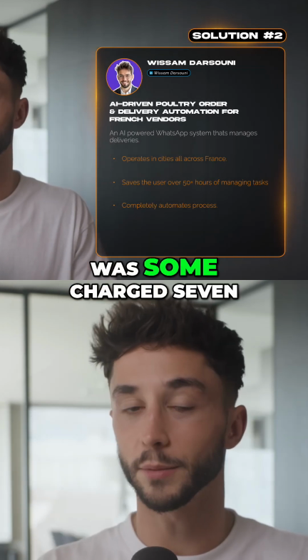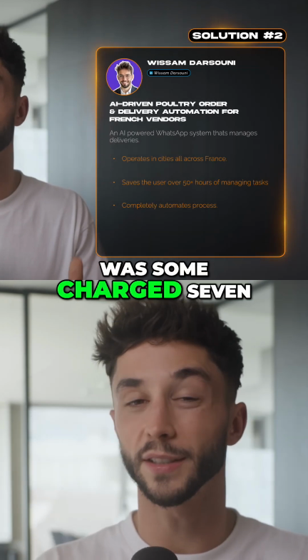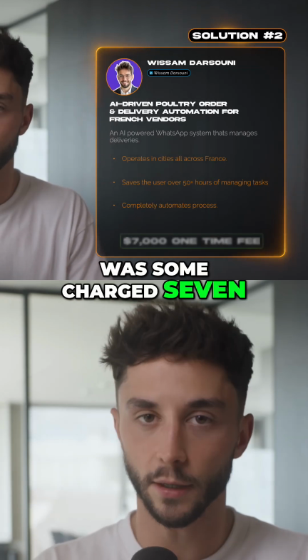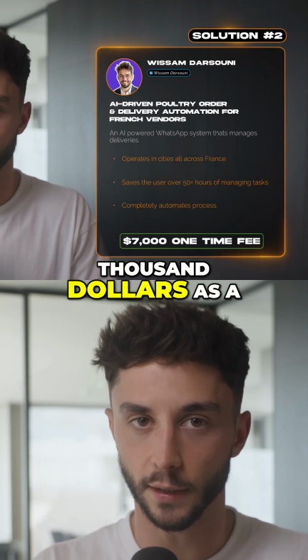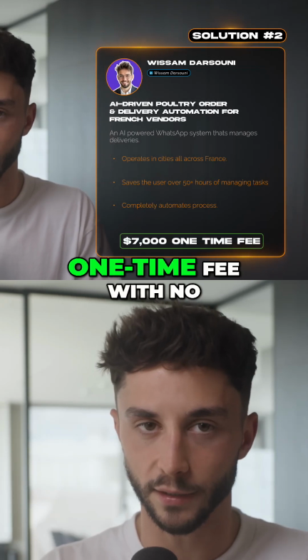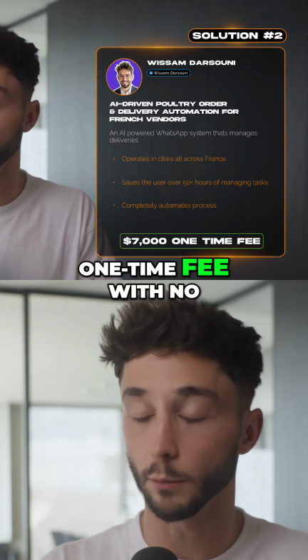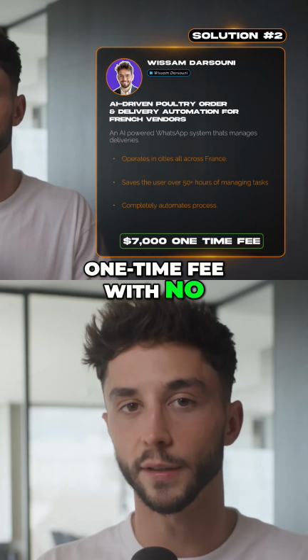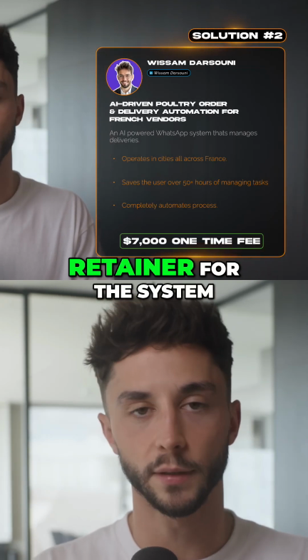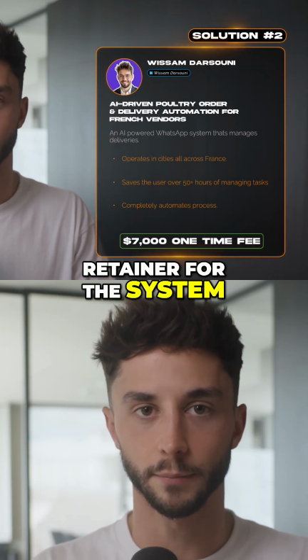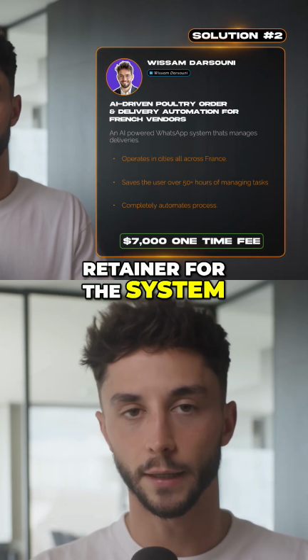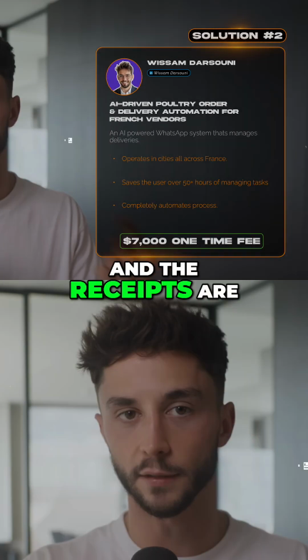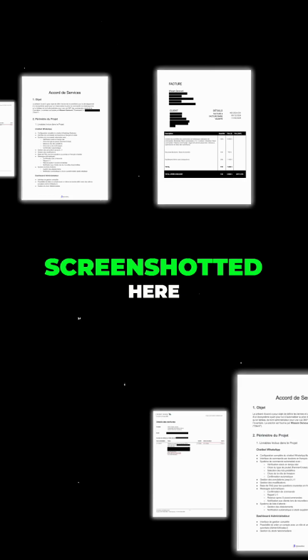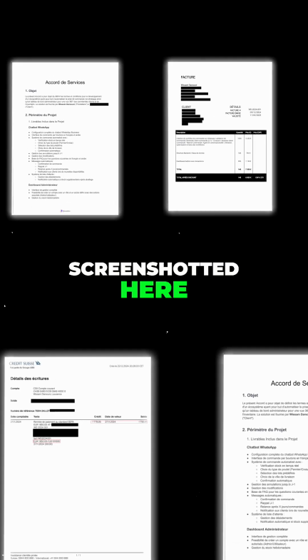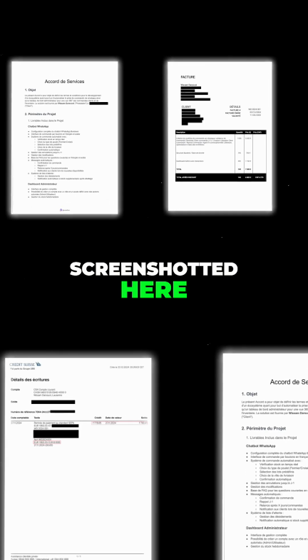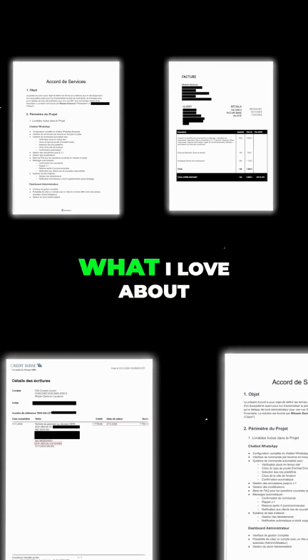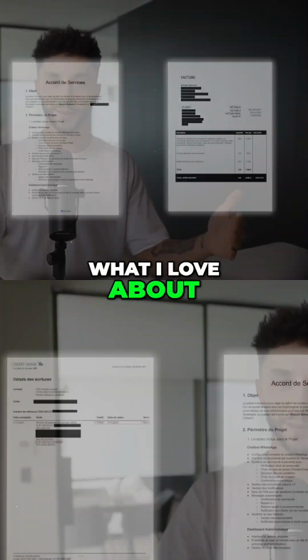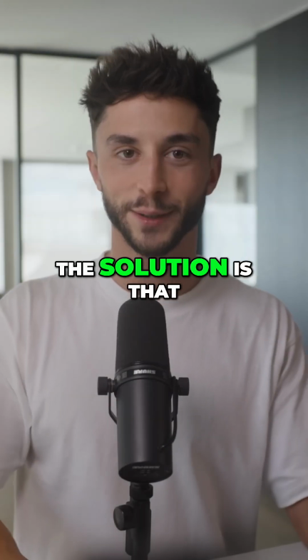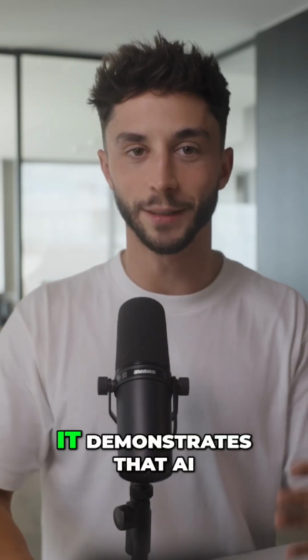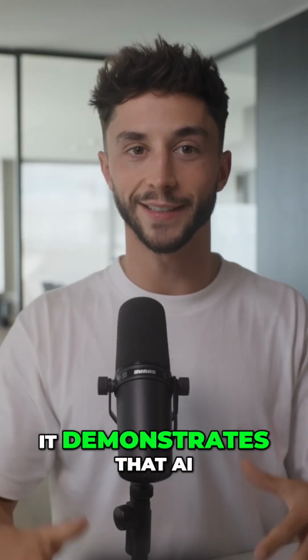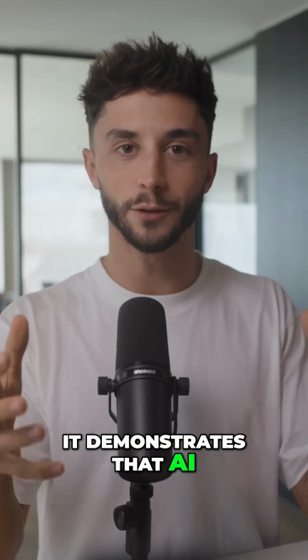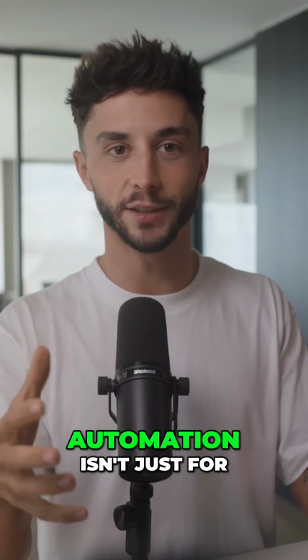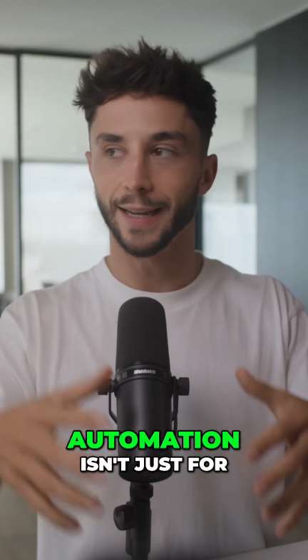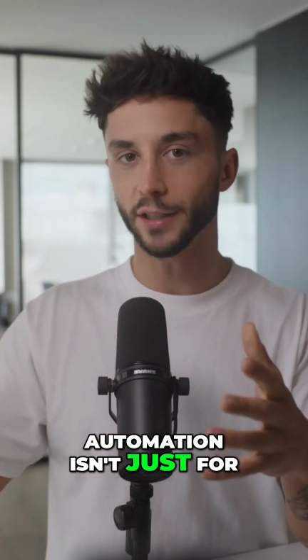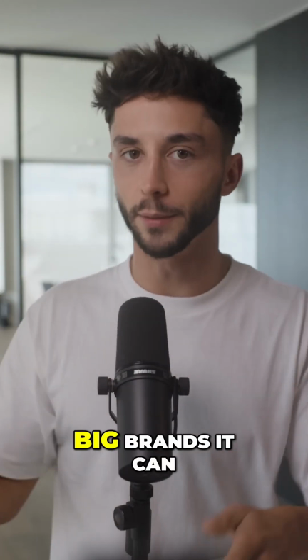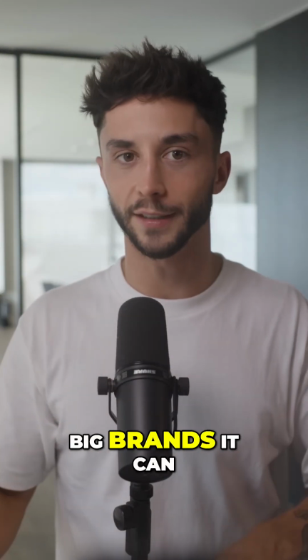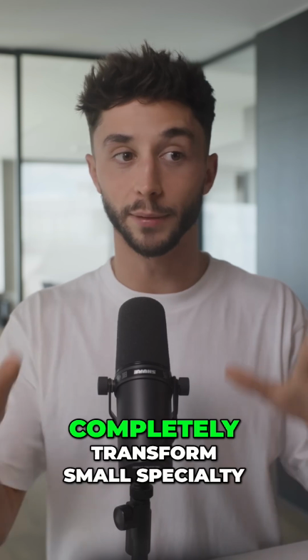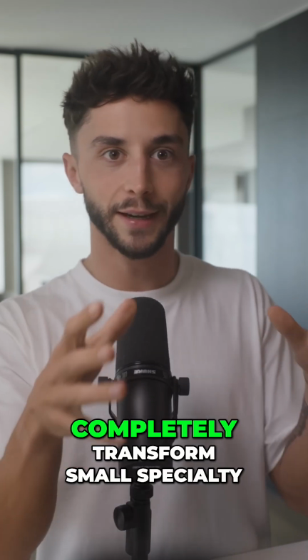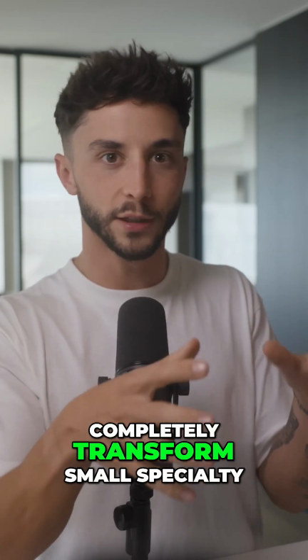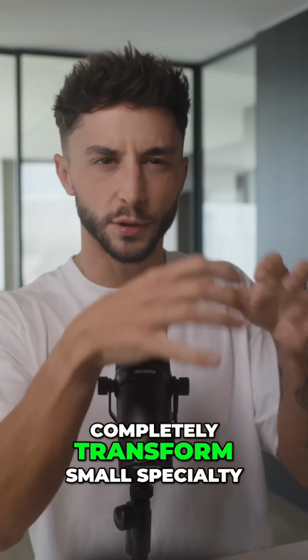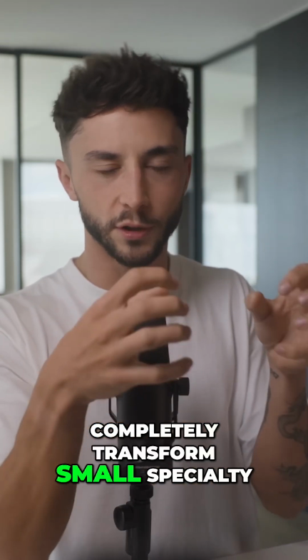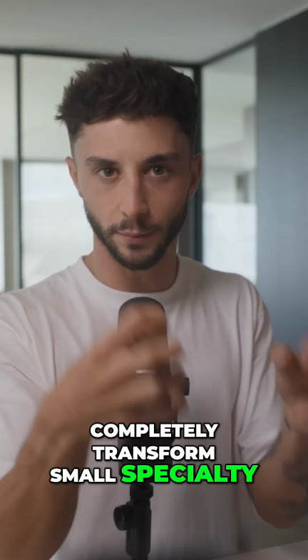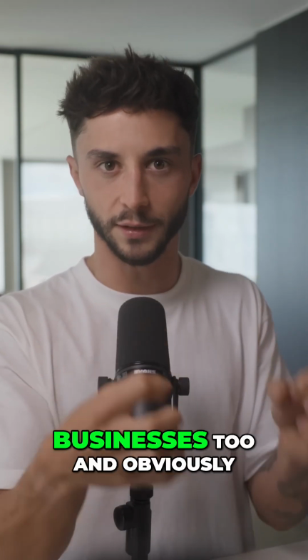Wasam charged $7,000 as a one-time fee with no retainer for the system, and the receipts are screenshotted here. What I love about this solution is that it demonstrates that AI automation isn't just for big brands — it can completely transform small specialty businesses too.